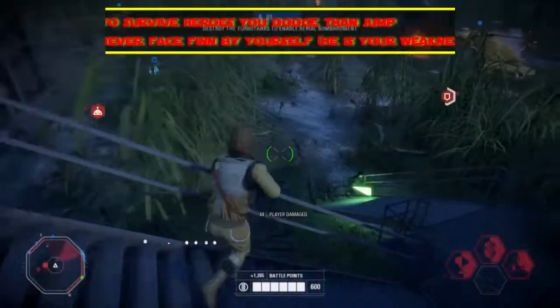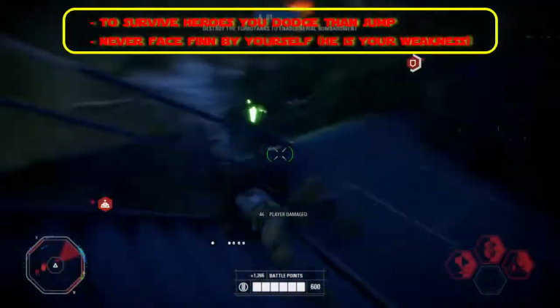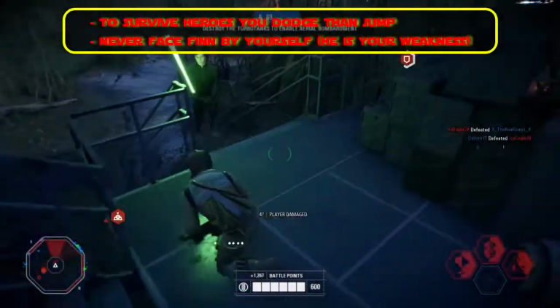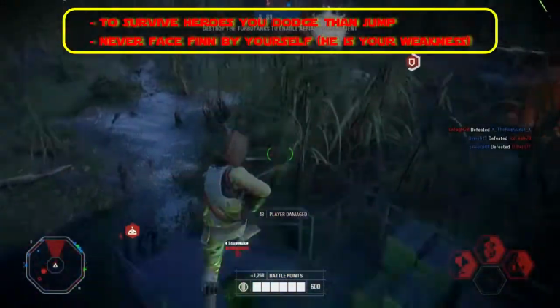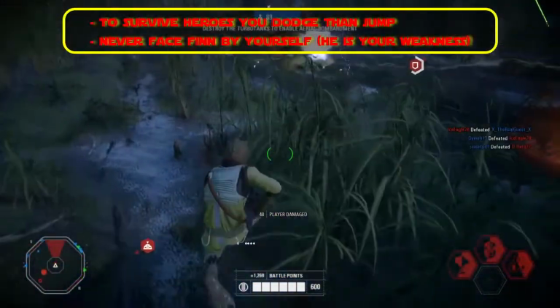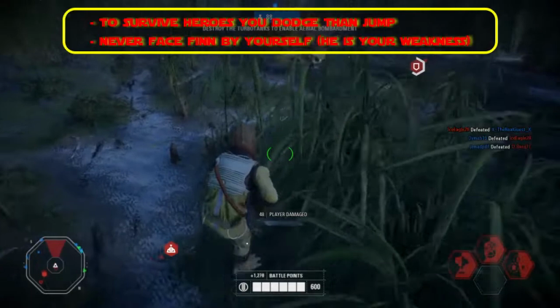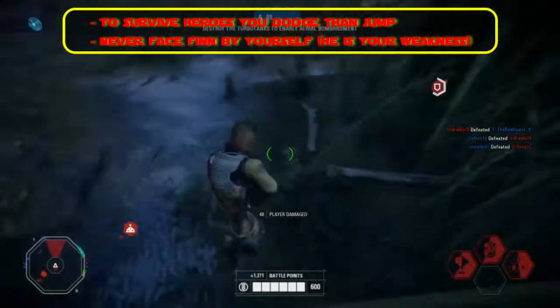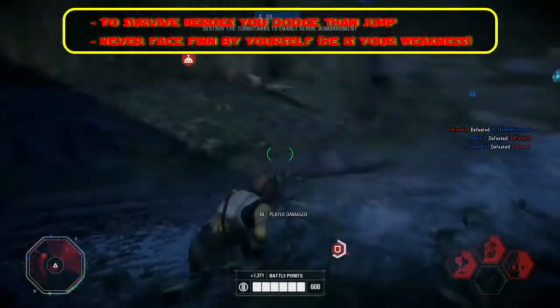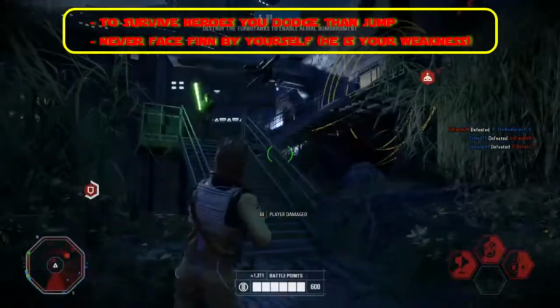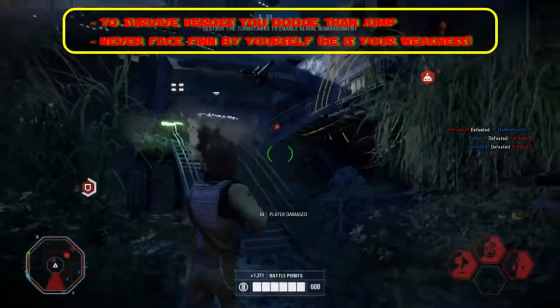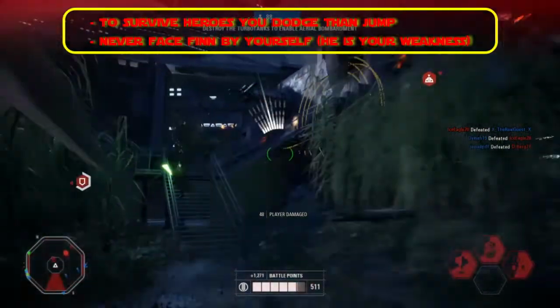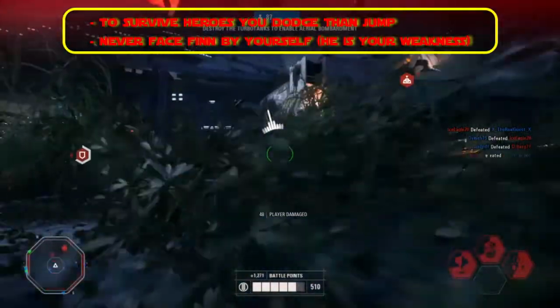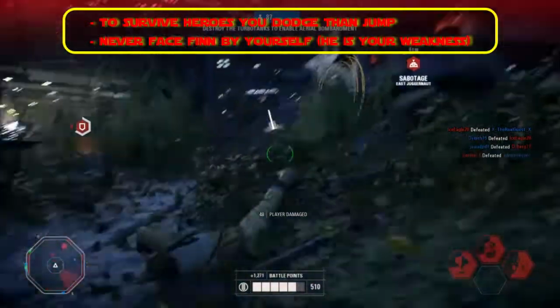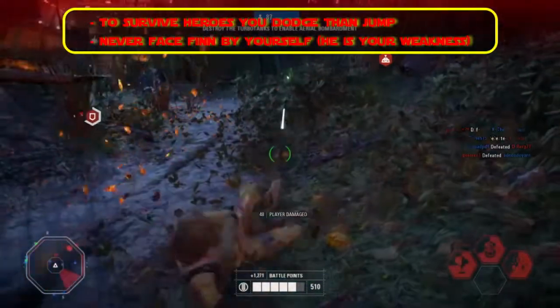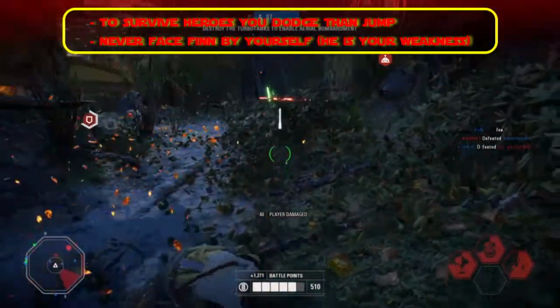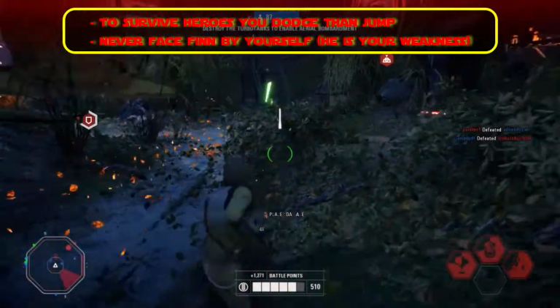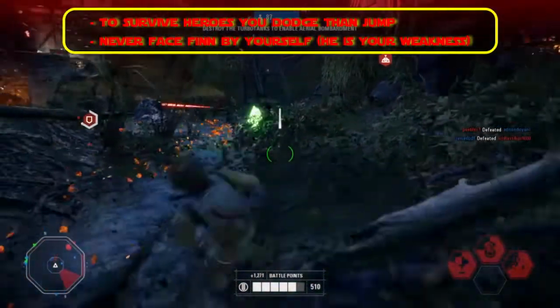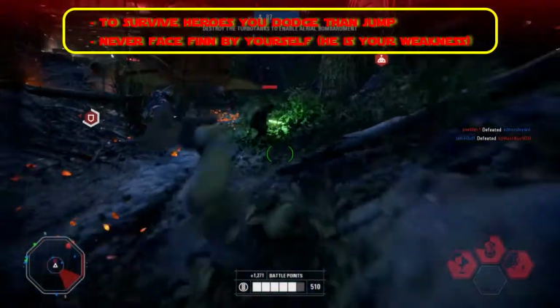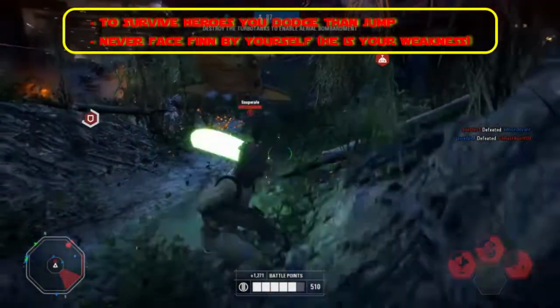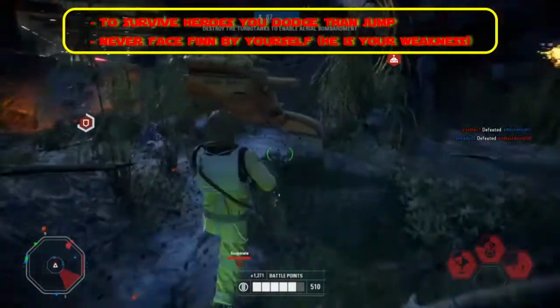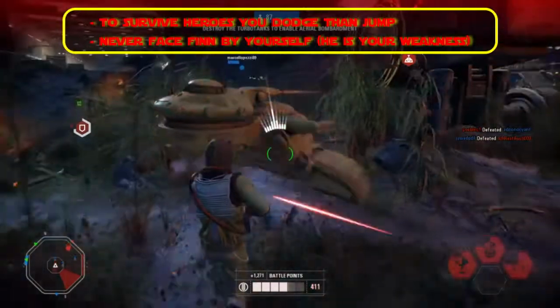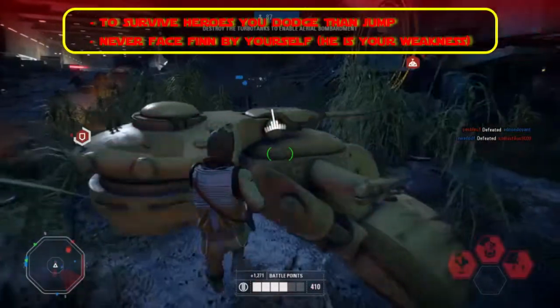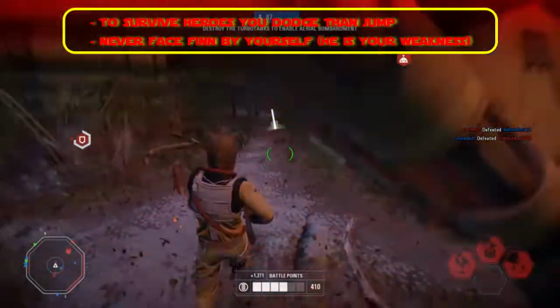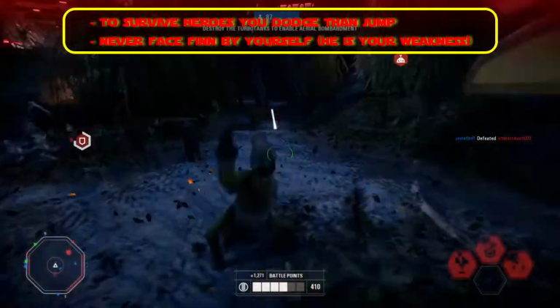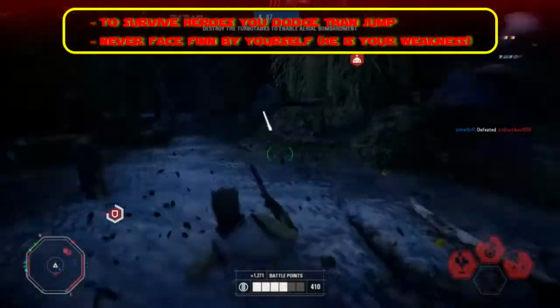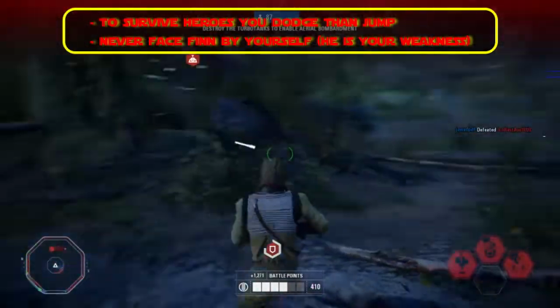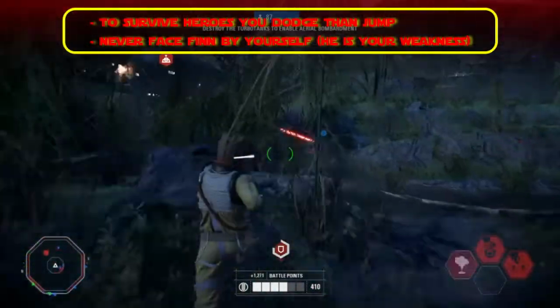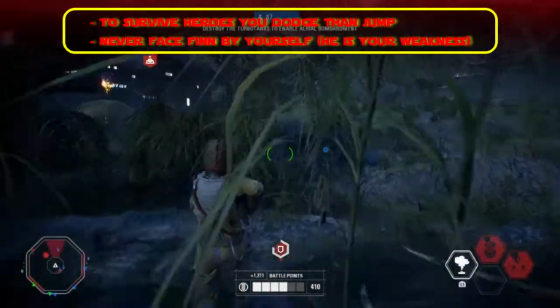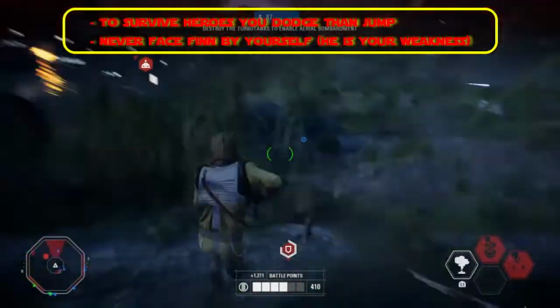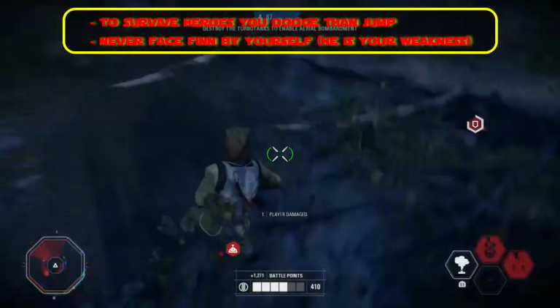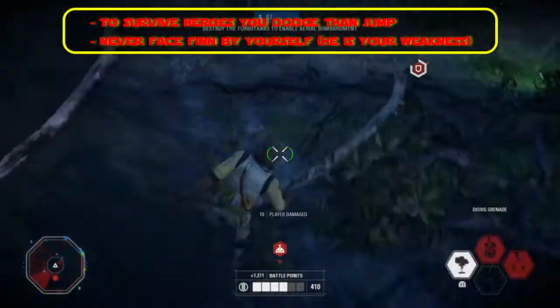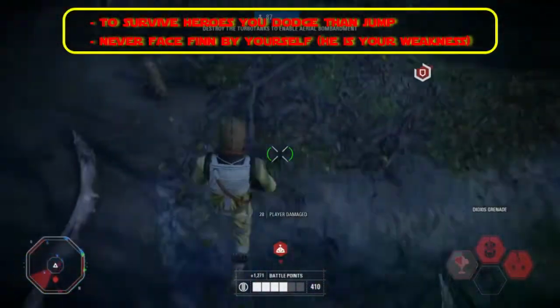To survive against heroes, you should alternate between dodging and jumping while running until you are out of danger. Also, never face Finn alone since he is your greatest weakness.